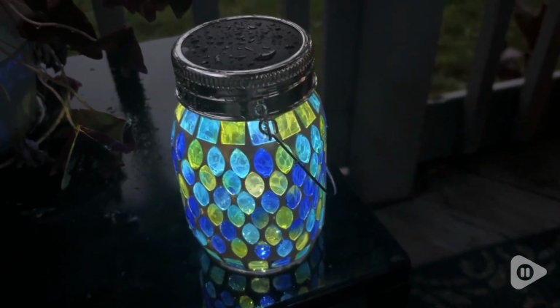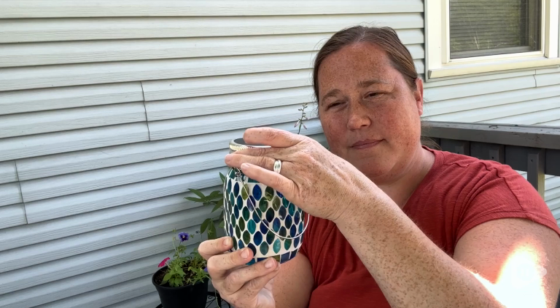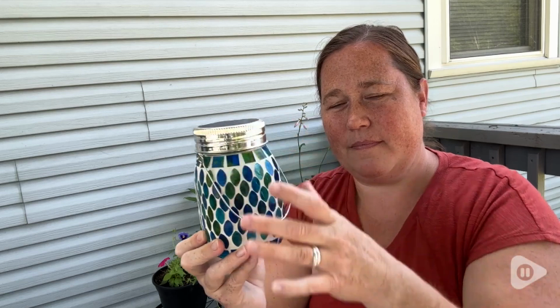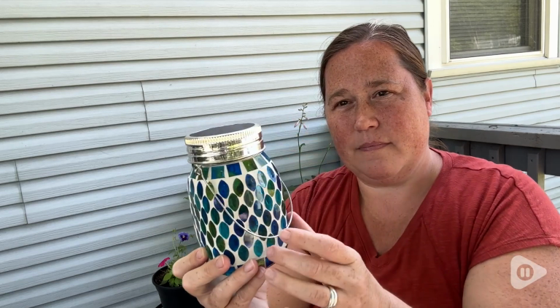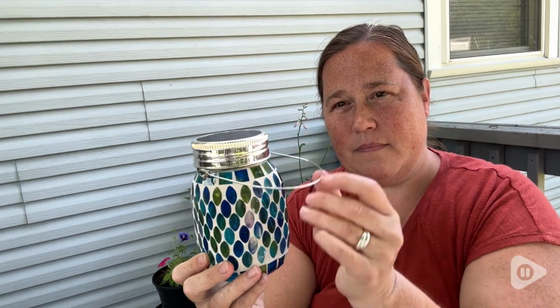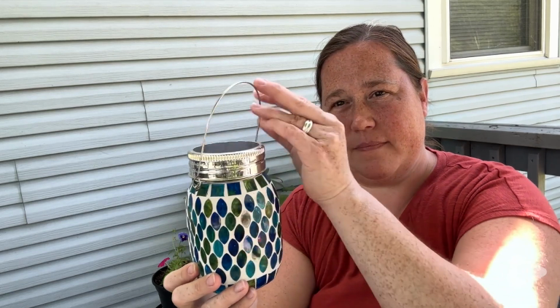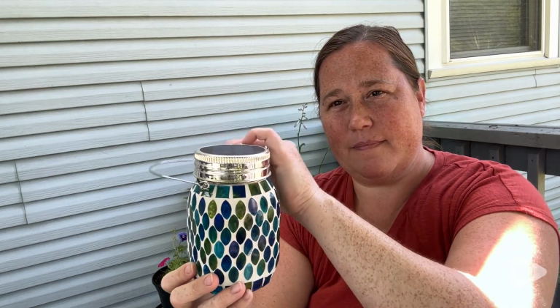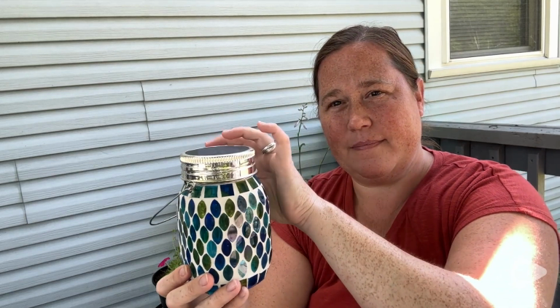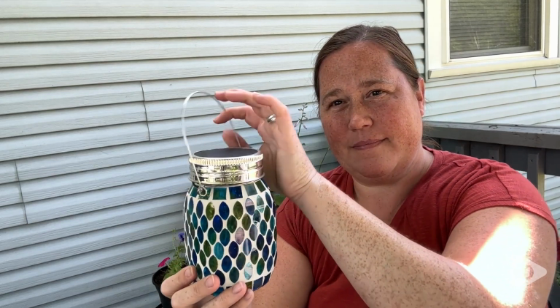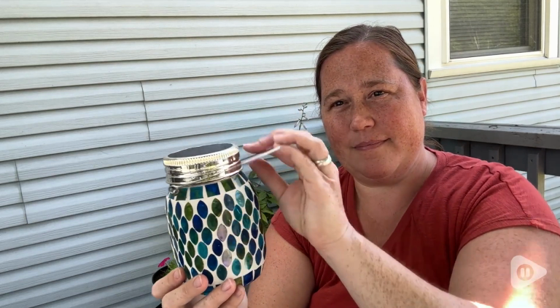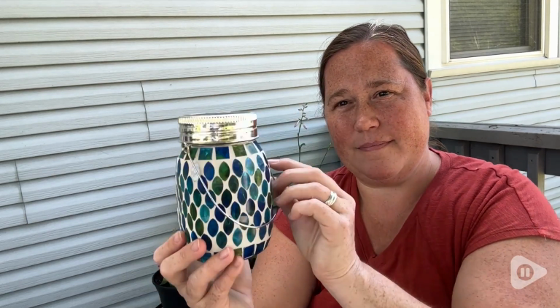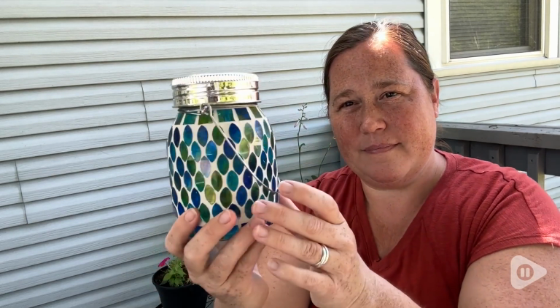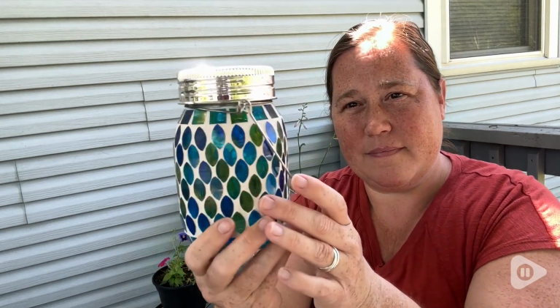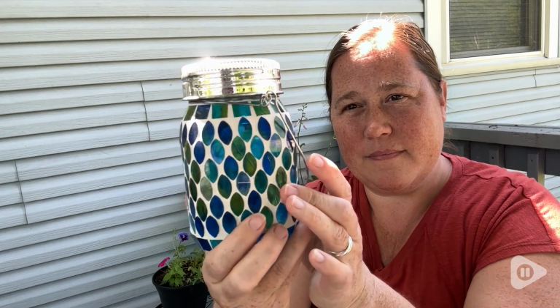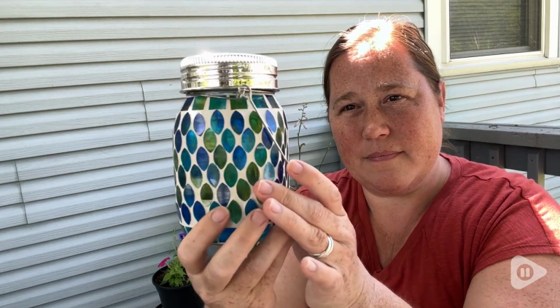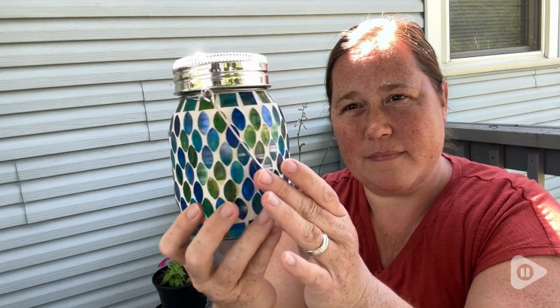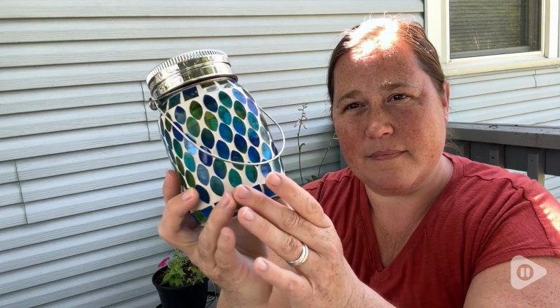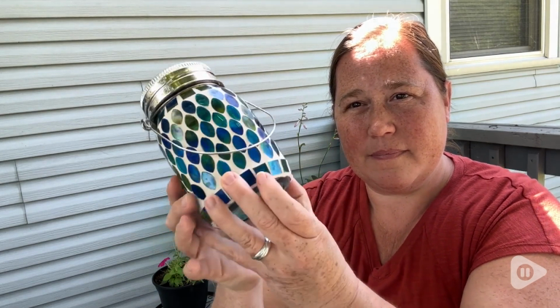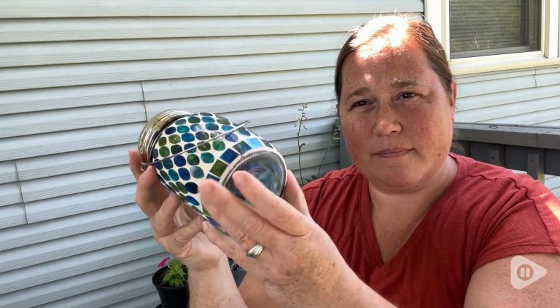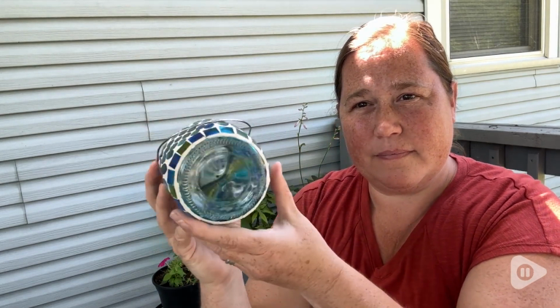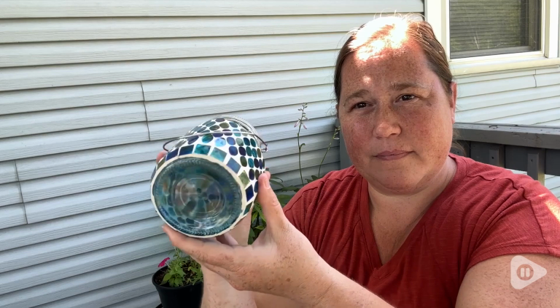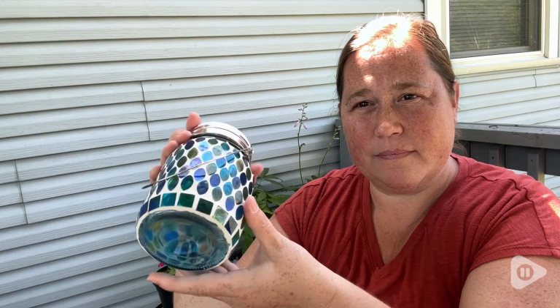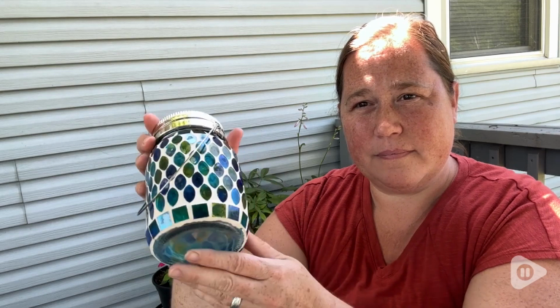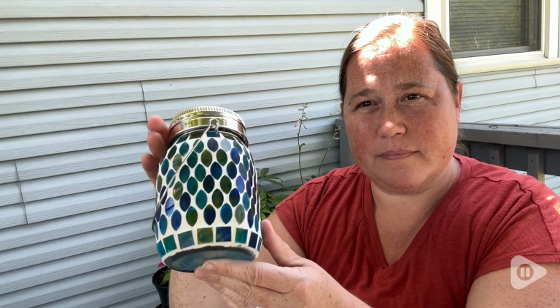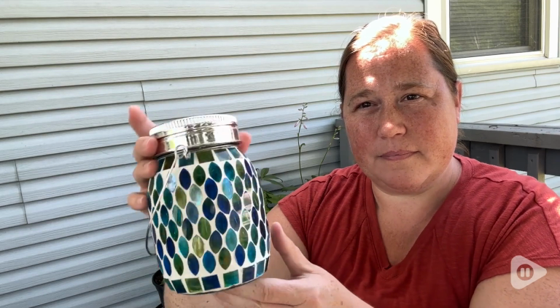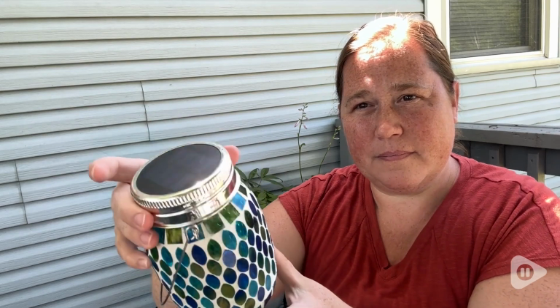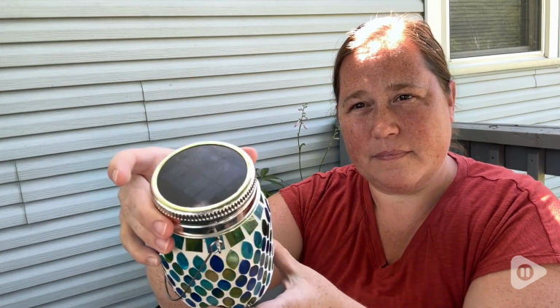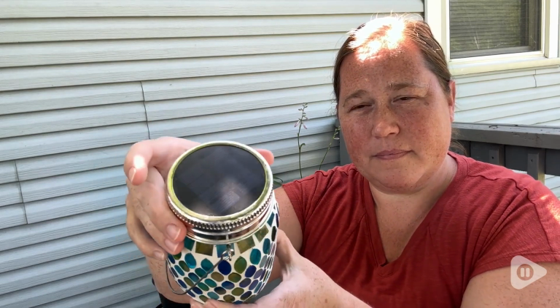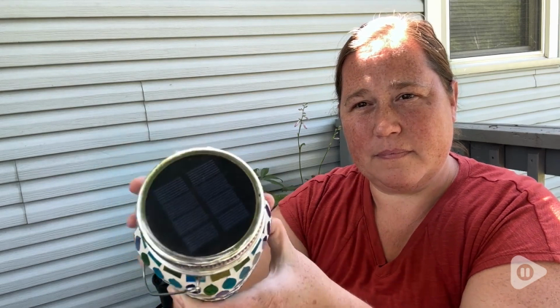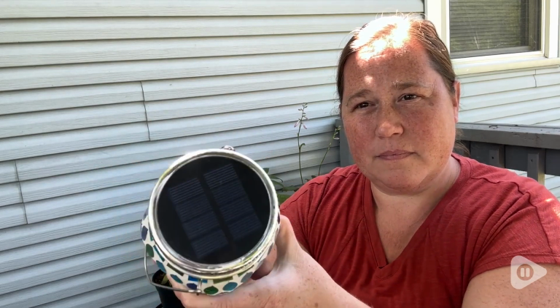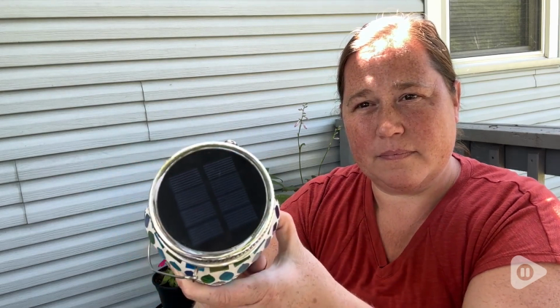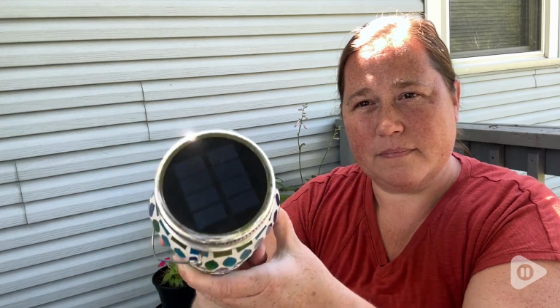It comes in different styles and colors, so you can choose what best fits your decor. I want them in every color. I chose the blue to match the other items on my porch, and I love how bright and vibrant the colors are.